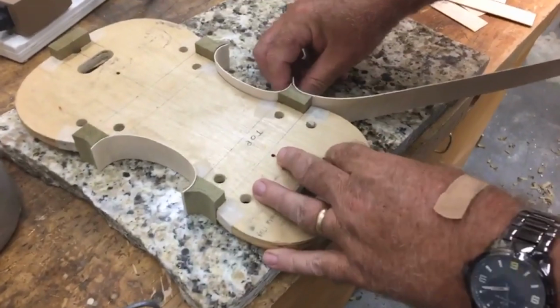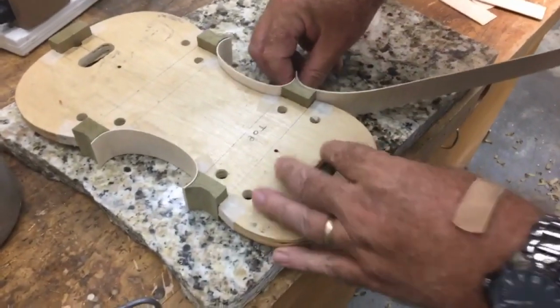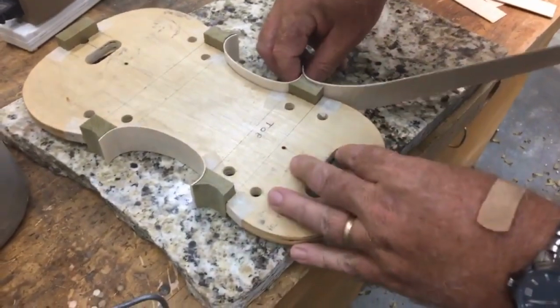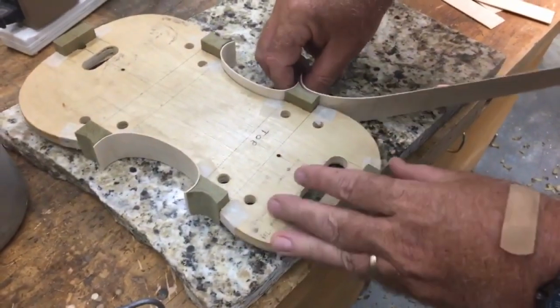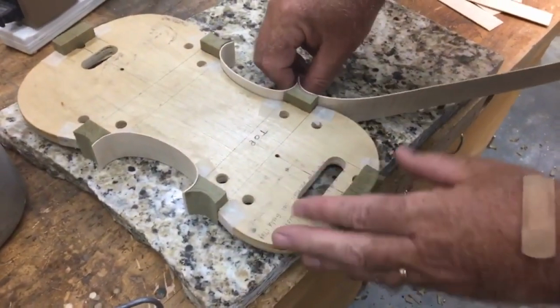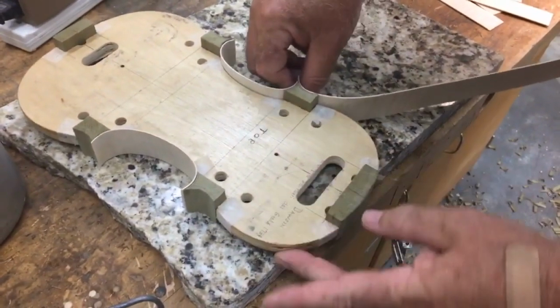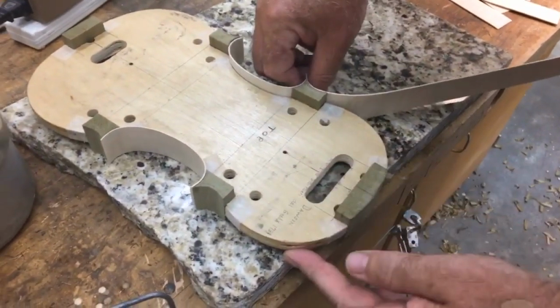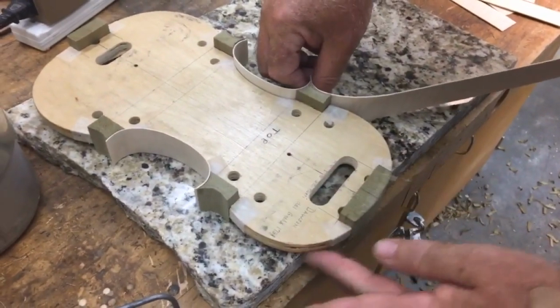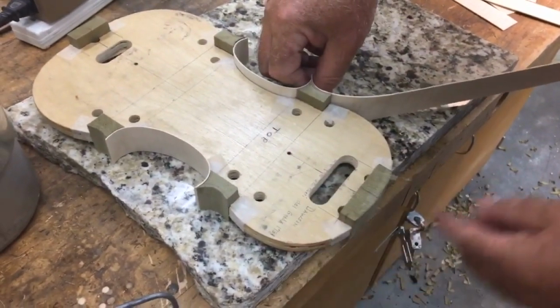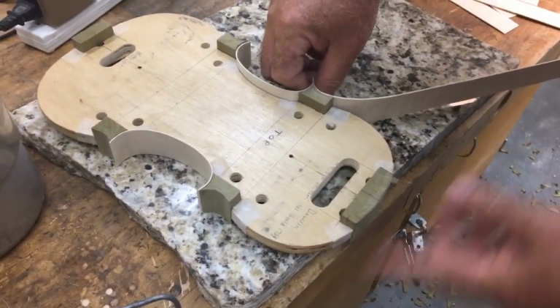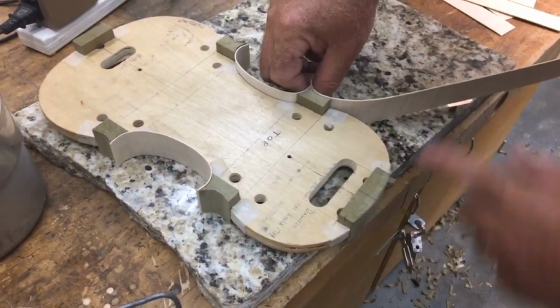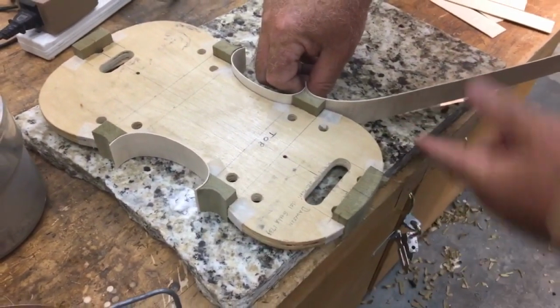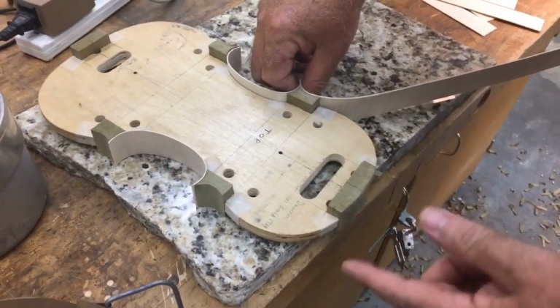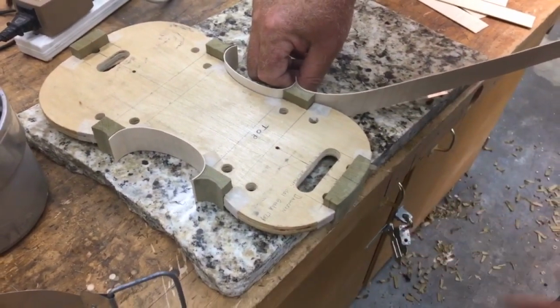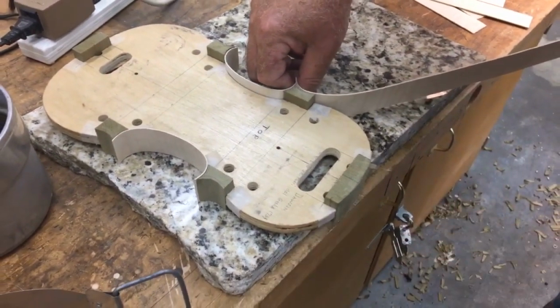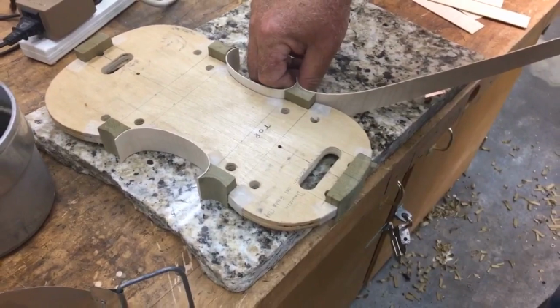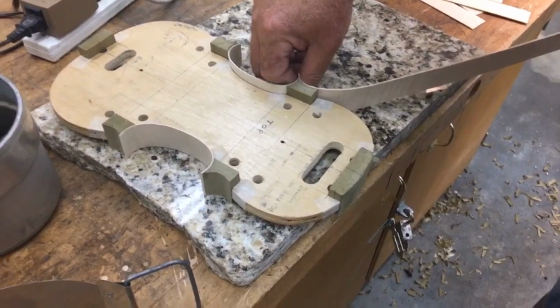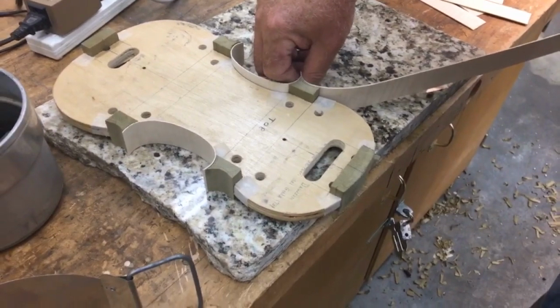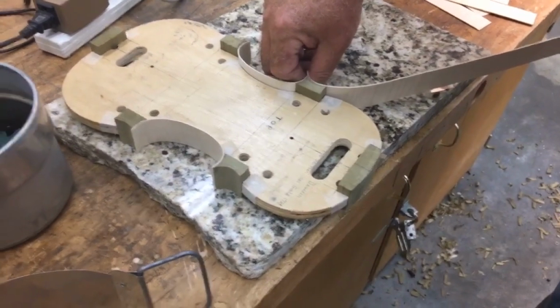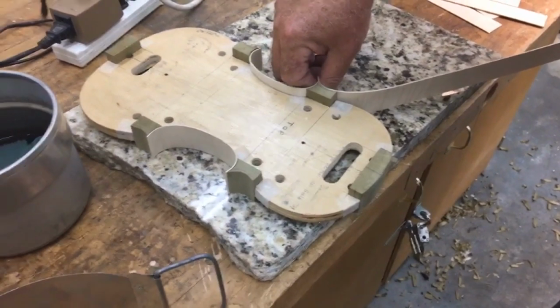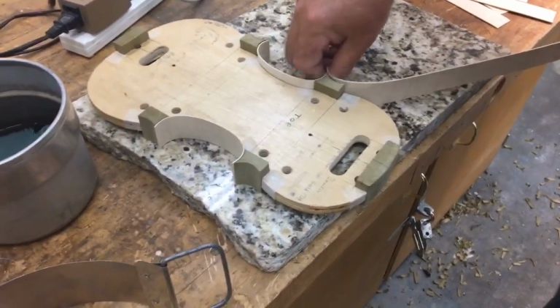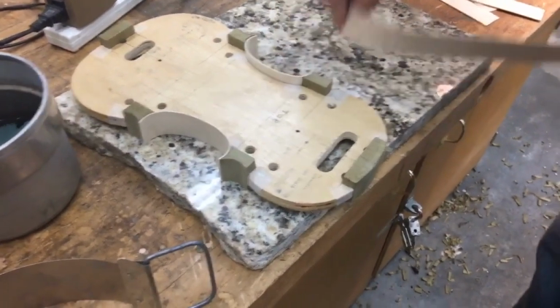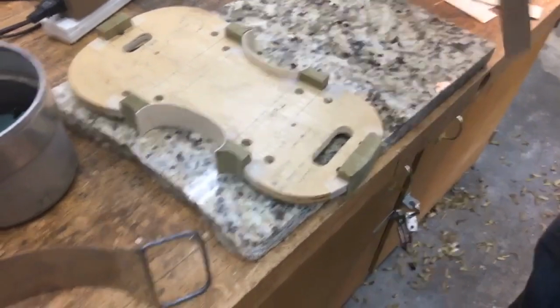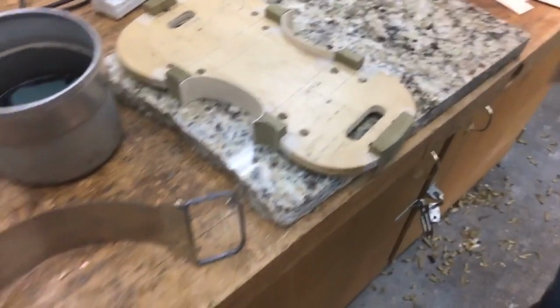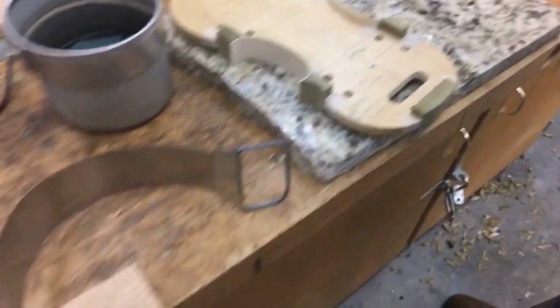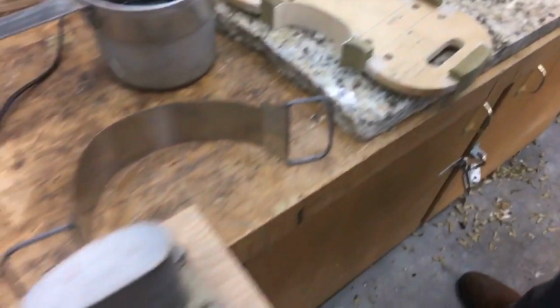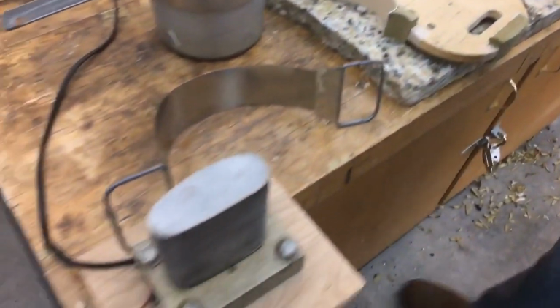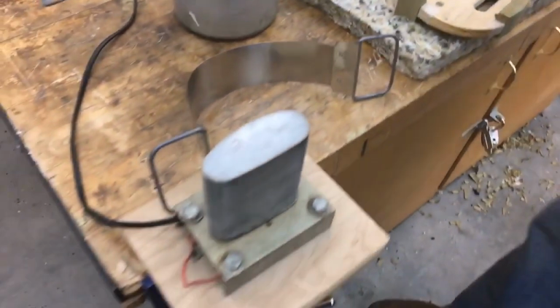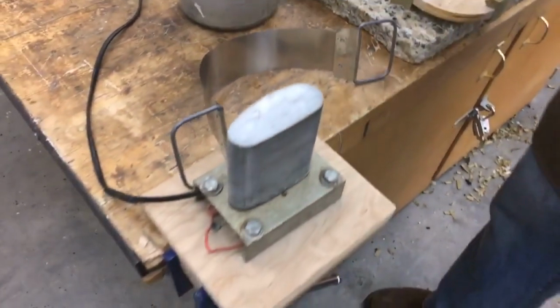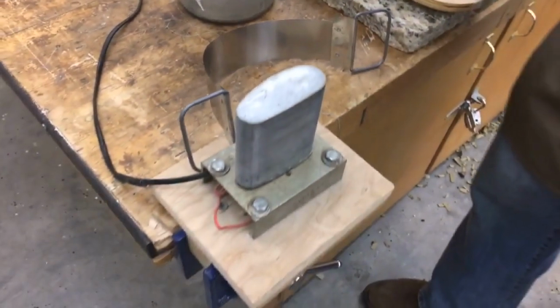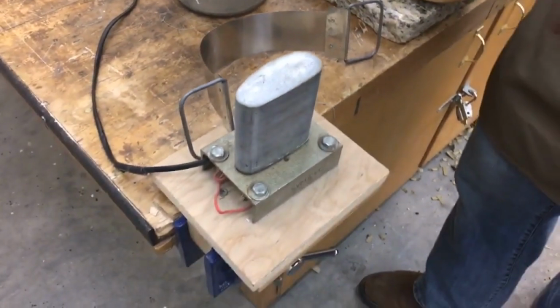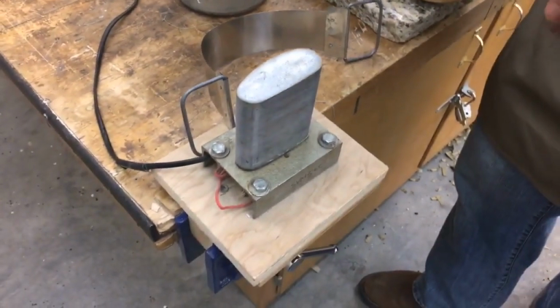We bend them to the shape we need them, then we'll bend them around this way to cut them off. And you have to heat it to be able to do that? Yes. We bend them to the seam.